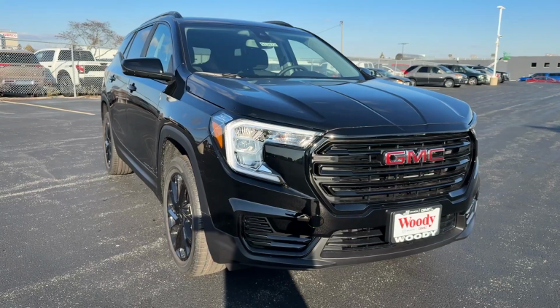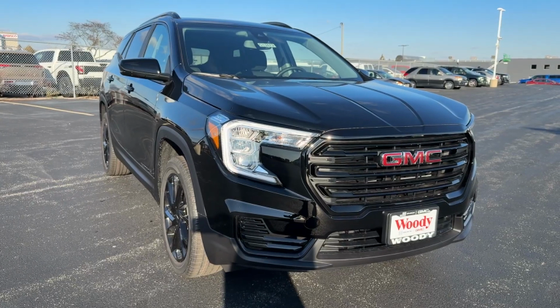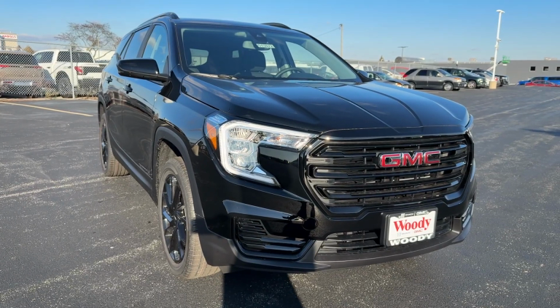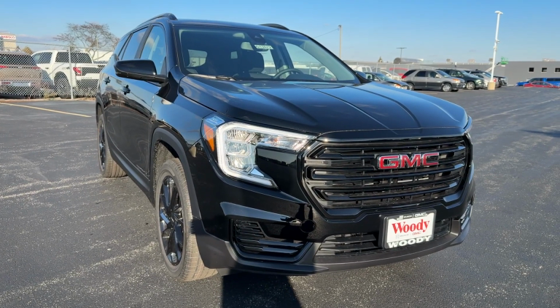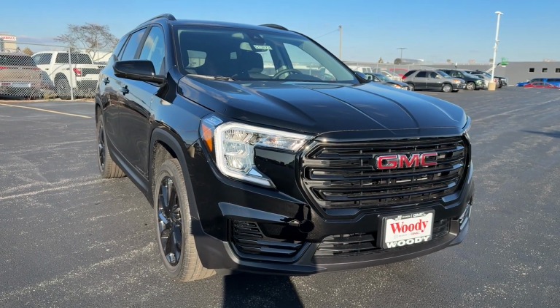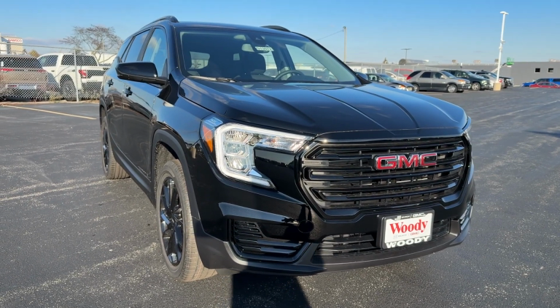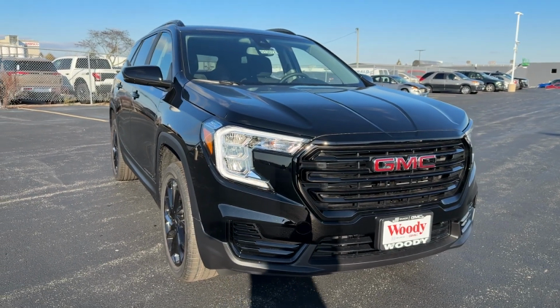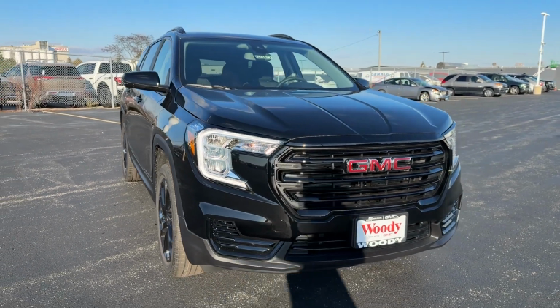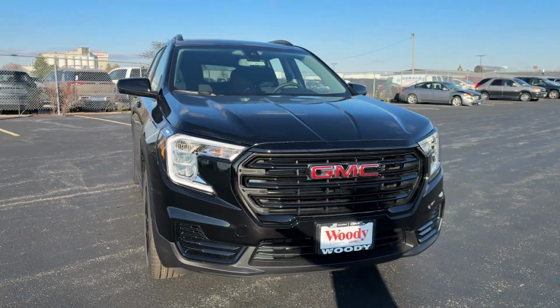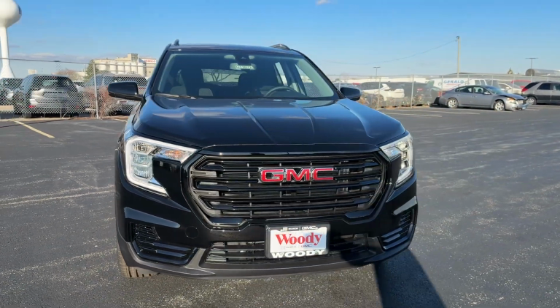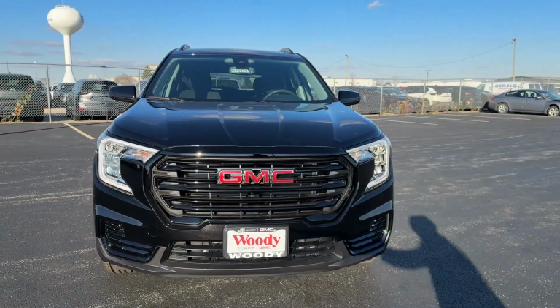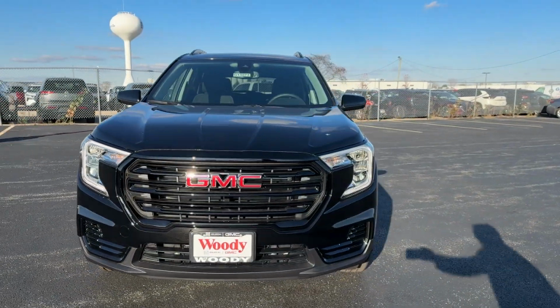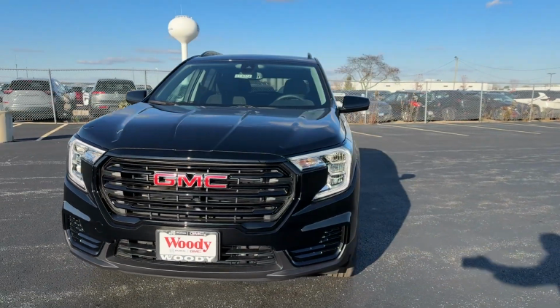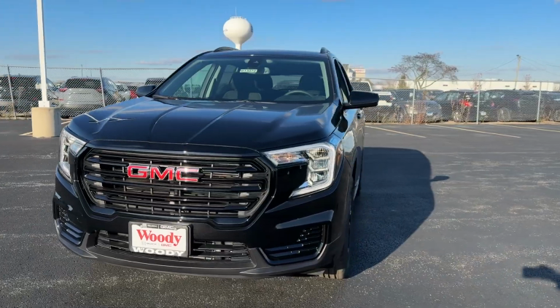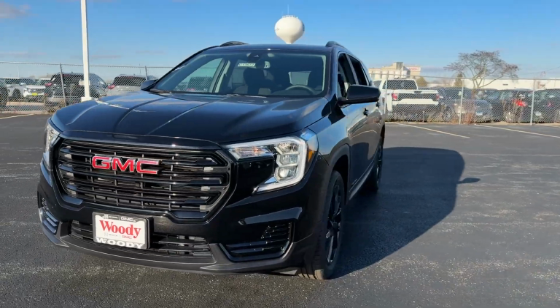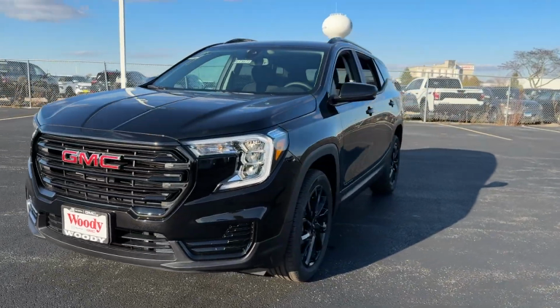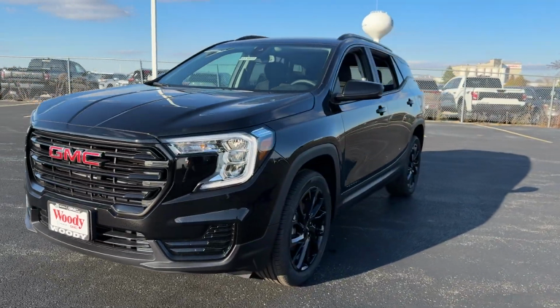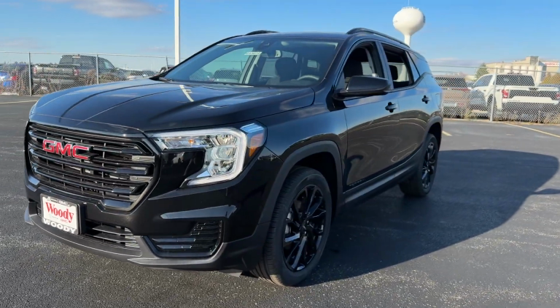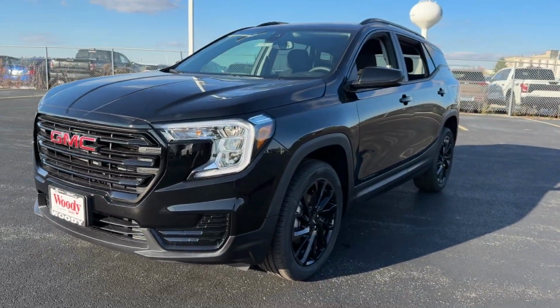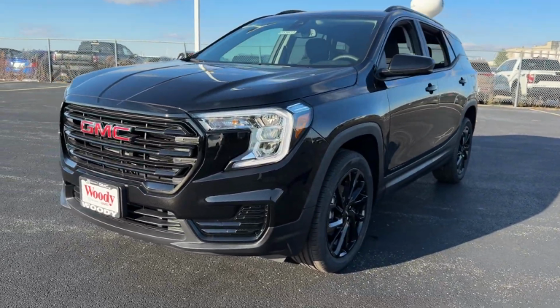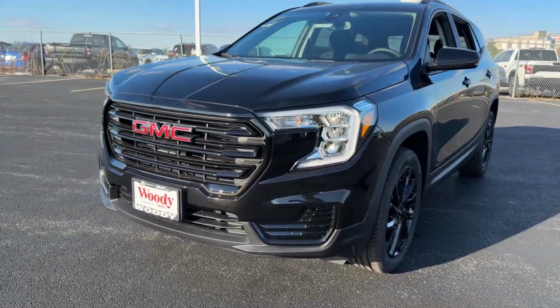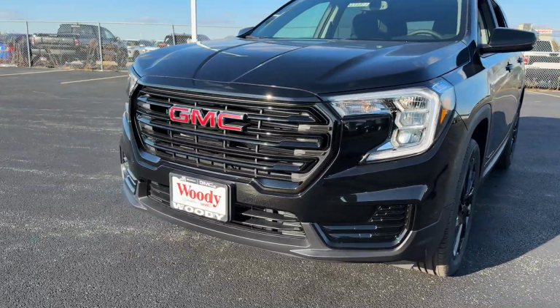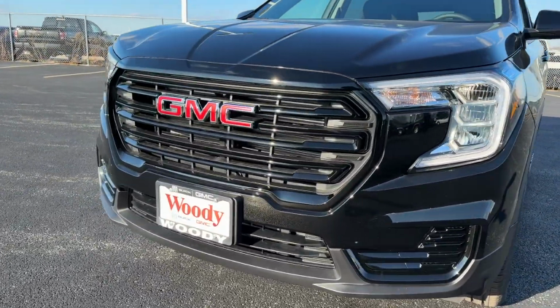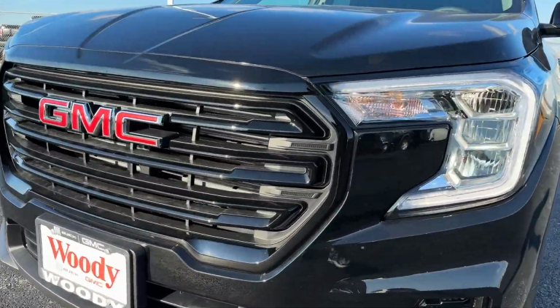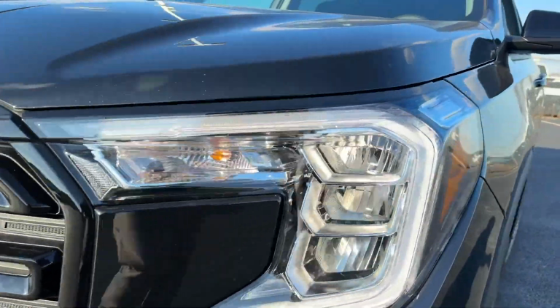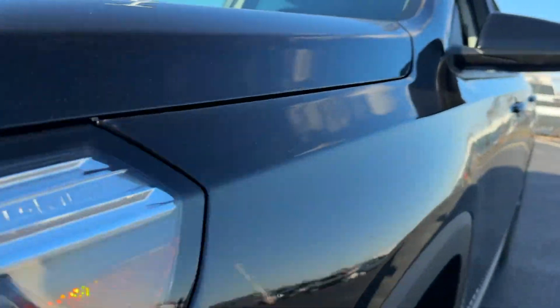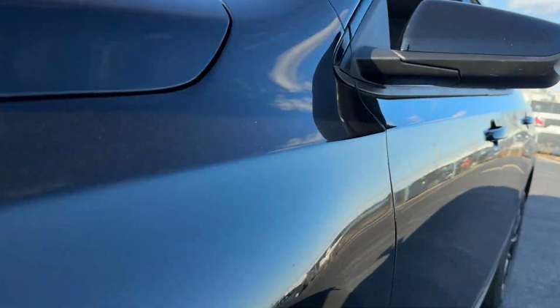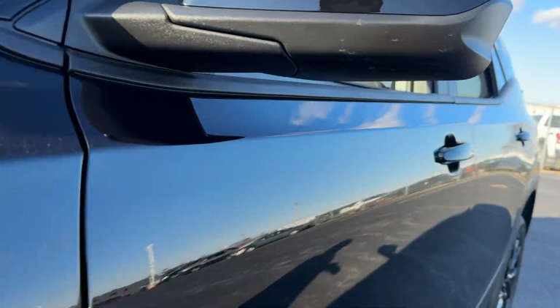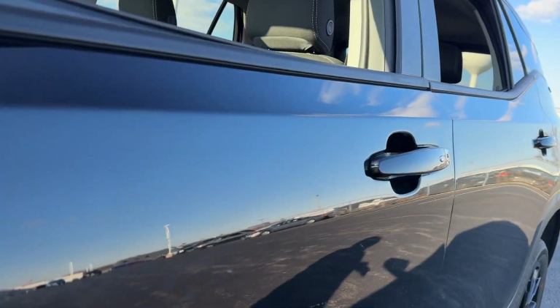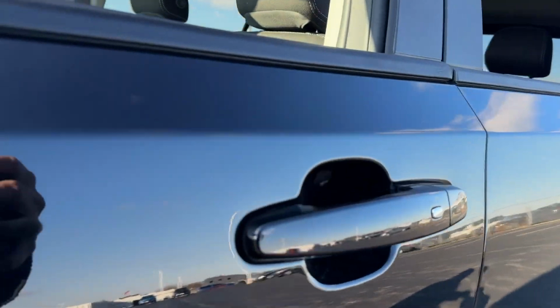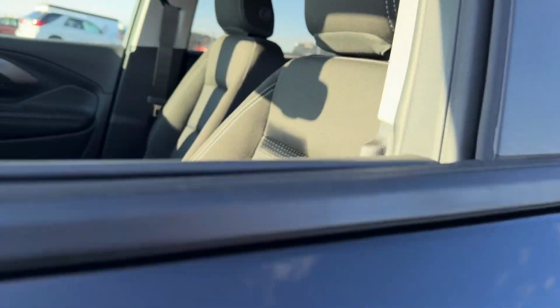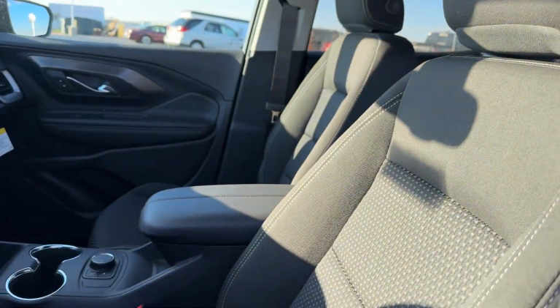Introducing the 2024 GMC Terrain. This spacious Terrain offers a smooth, comfortable ride, plenty of options for cargo, user-friendly infotainment, advanced safety tech, and bold good looks.